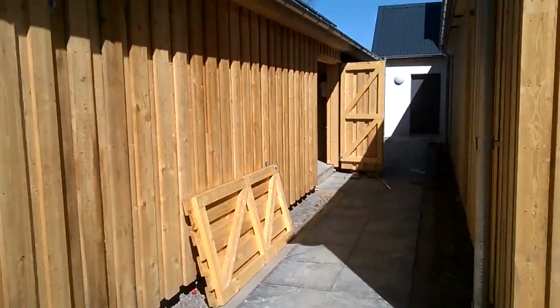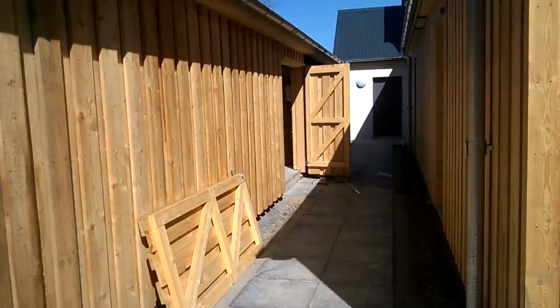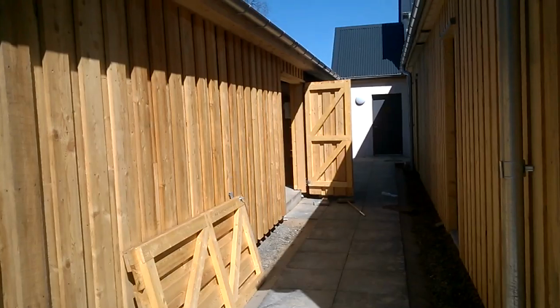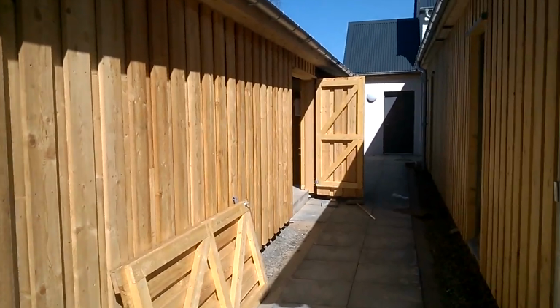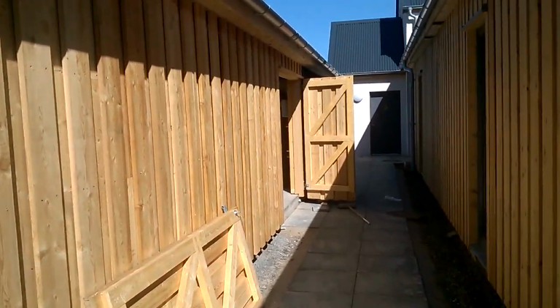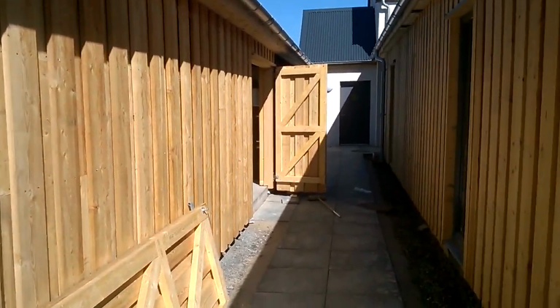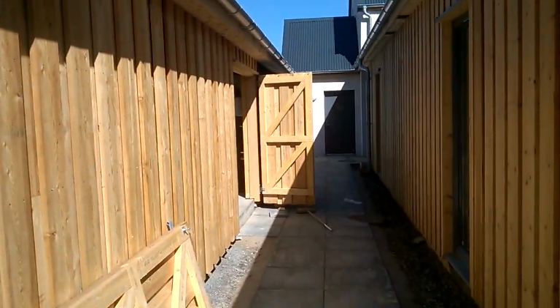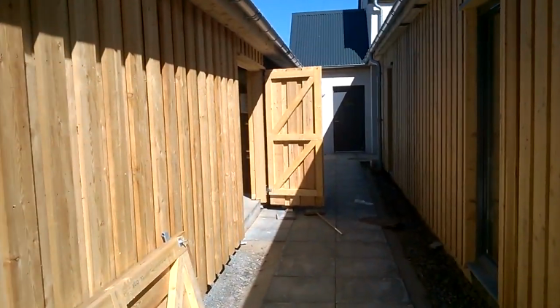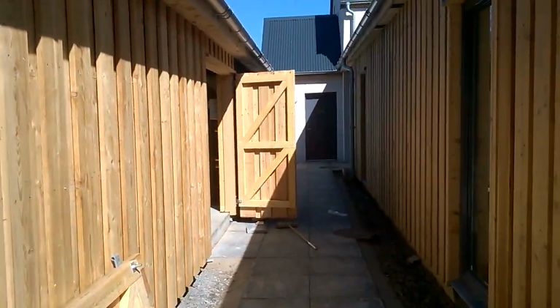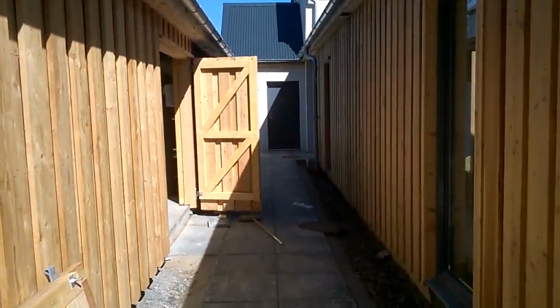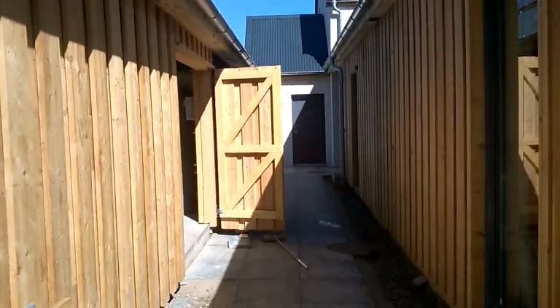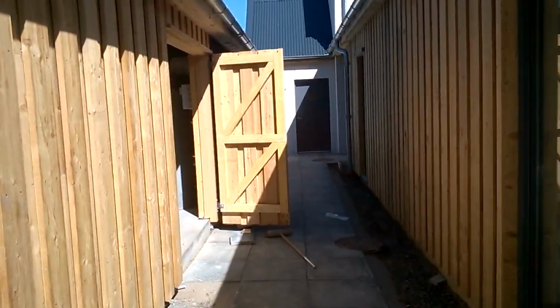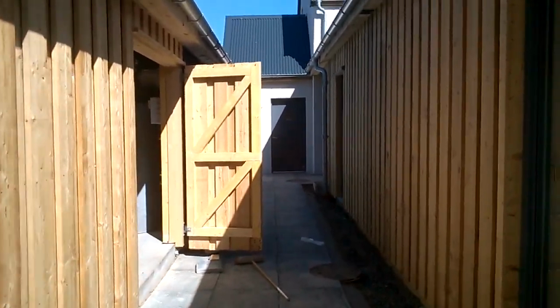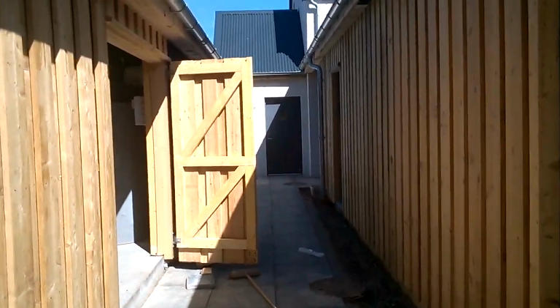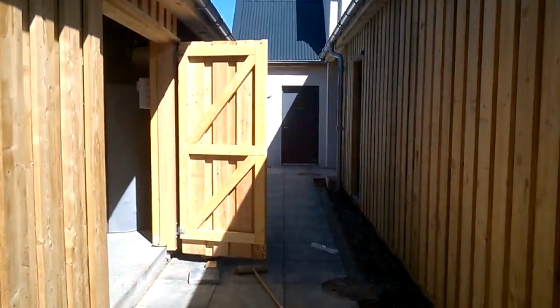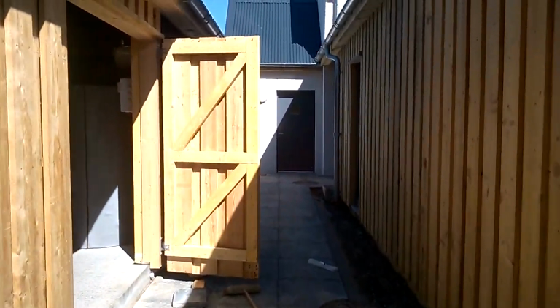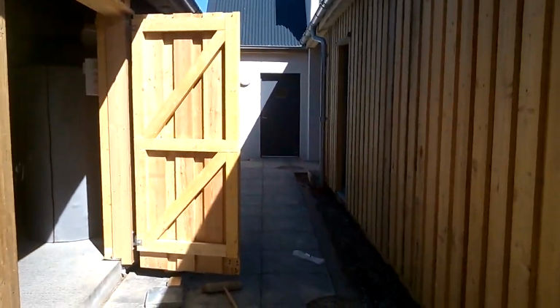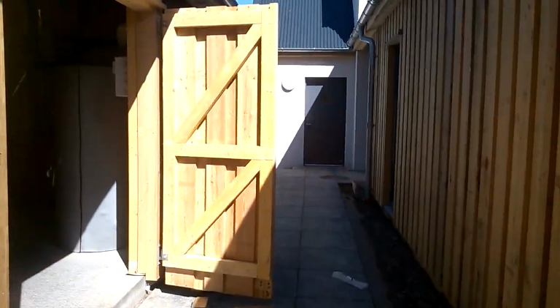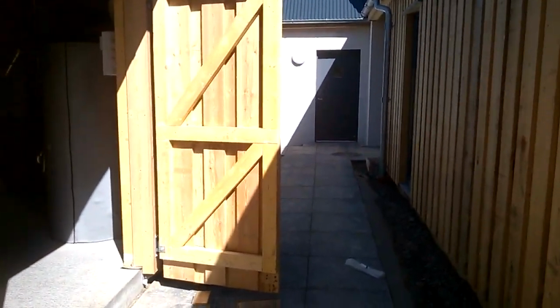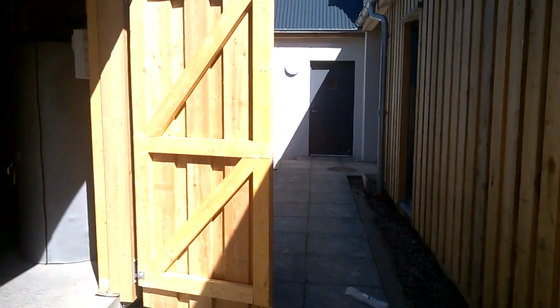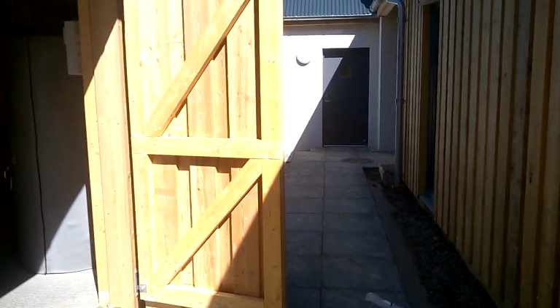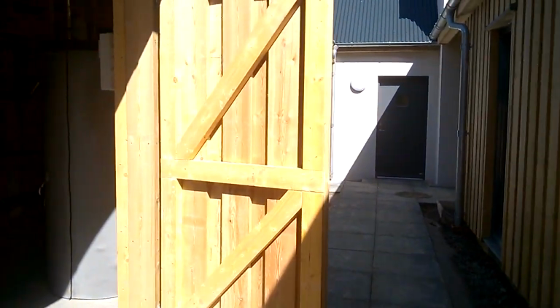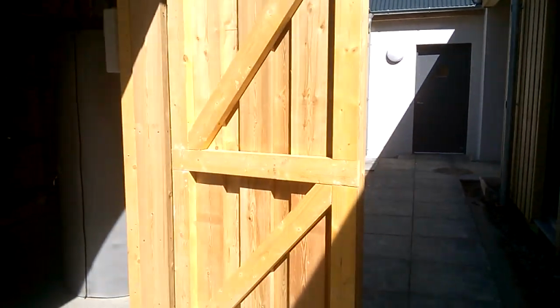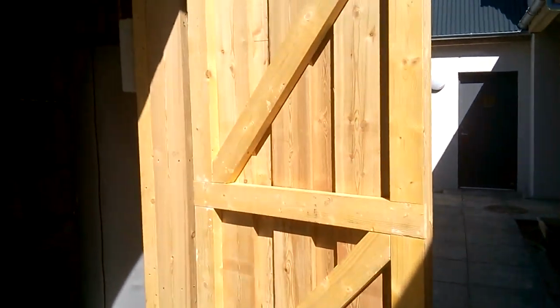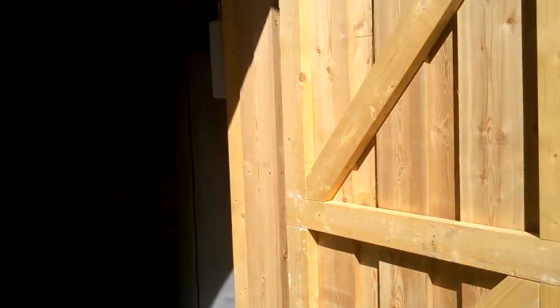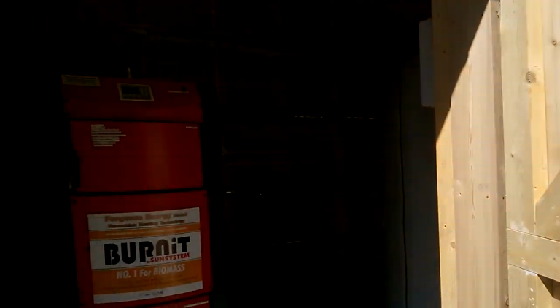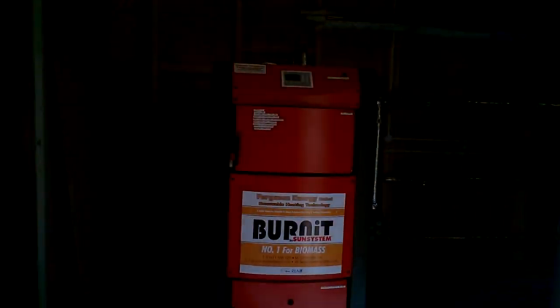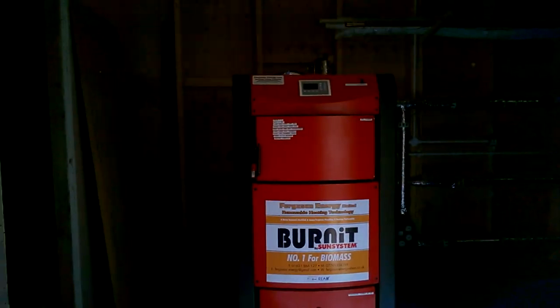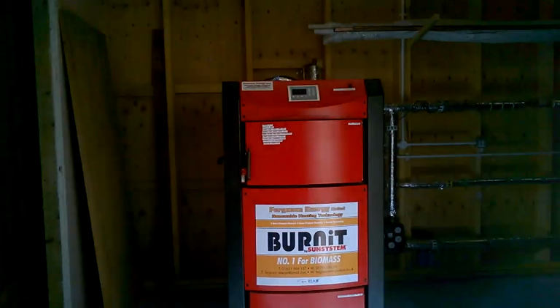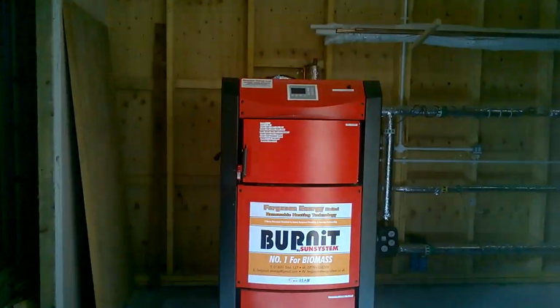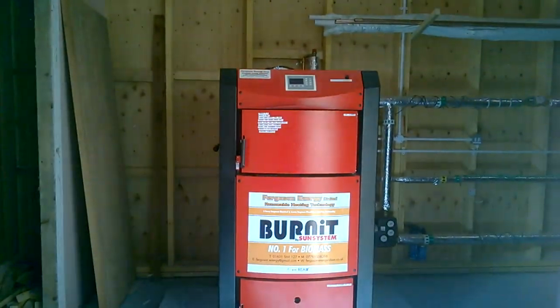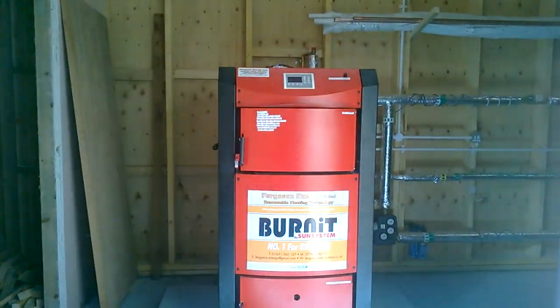We're here today on the Isle of Mull at the Craigneur bunkhouse development. The development is a small hotel which will sleep up to 20 people and is the latest Ferguson Energy renewable heat project.